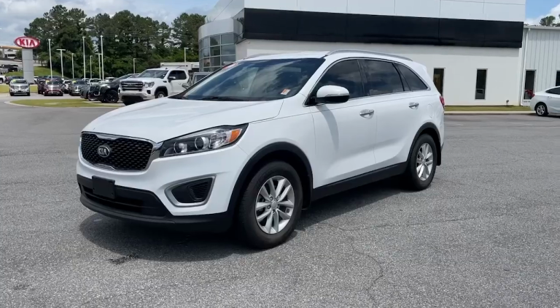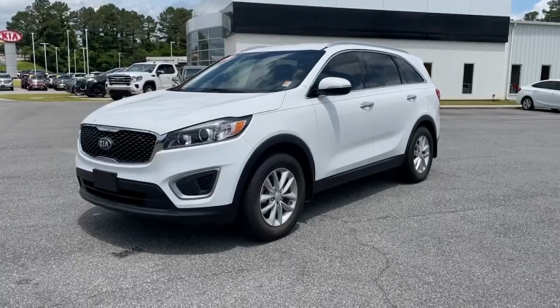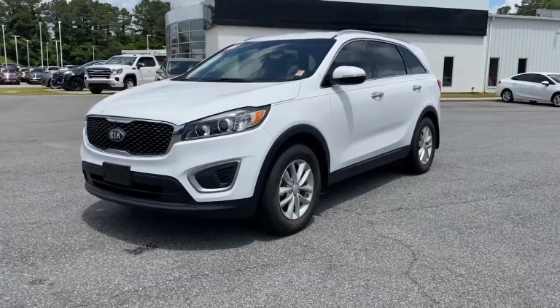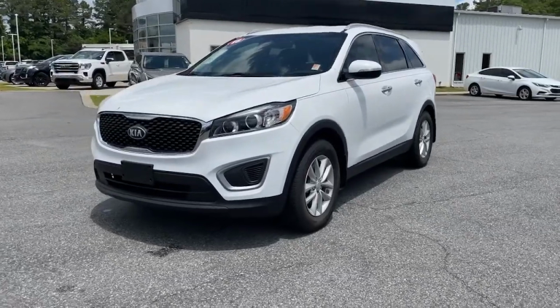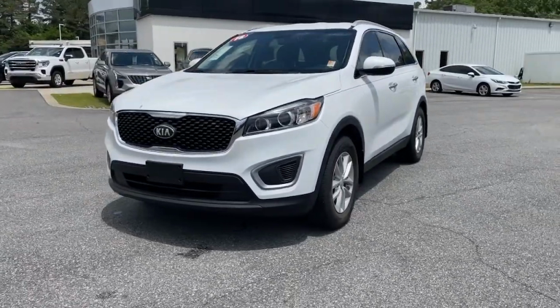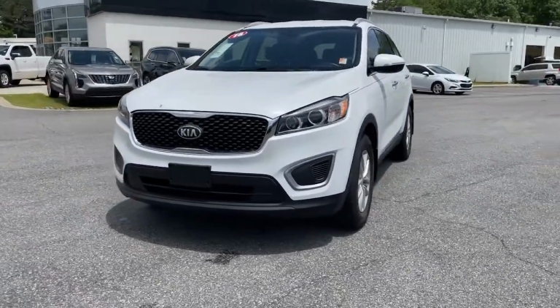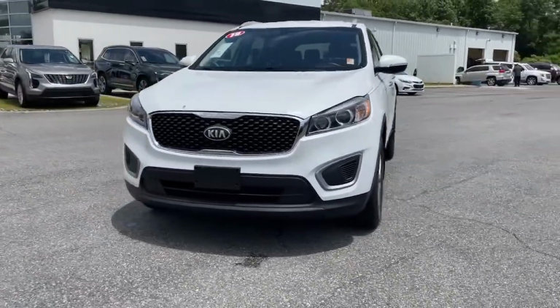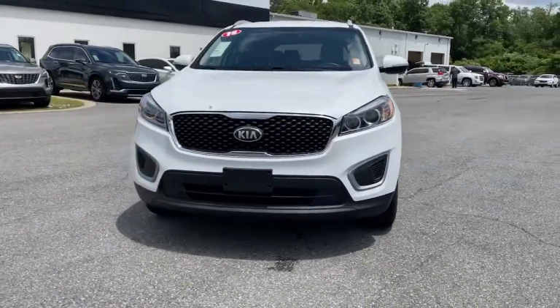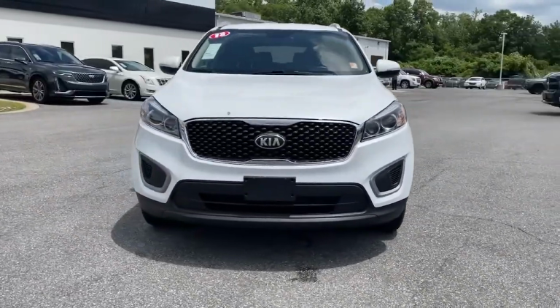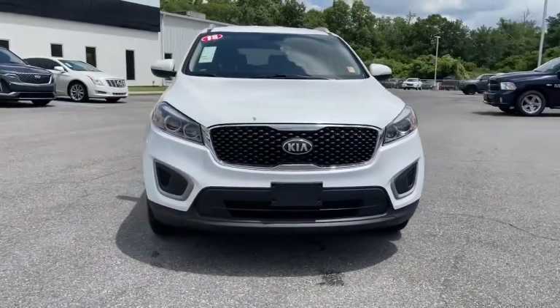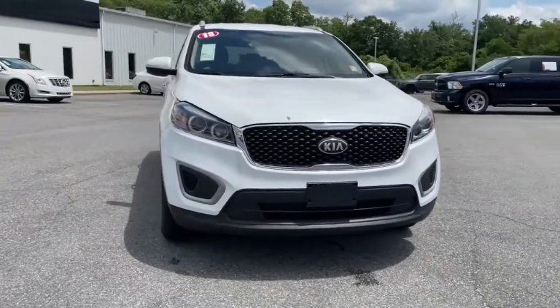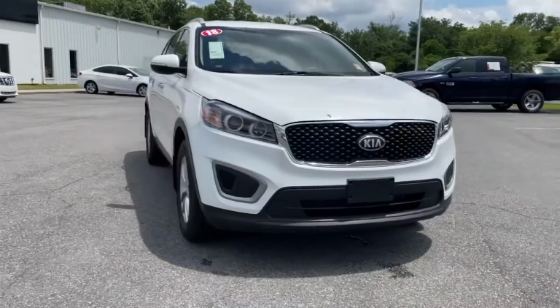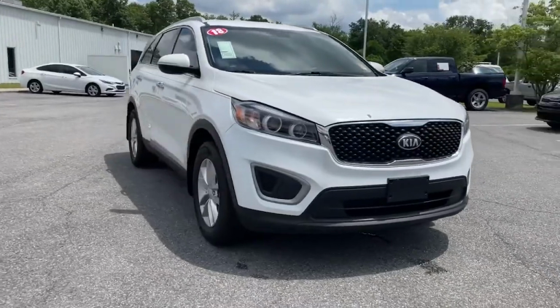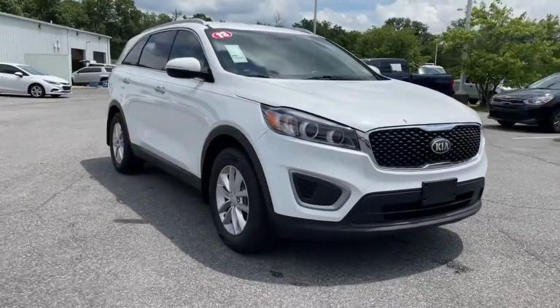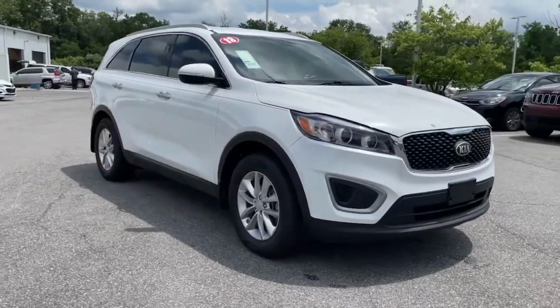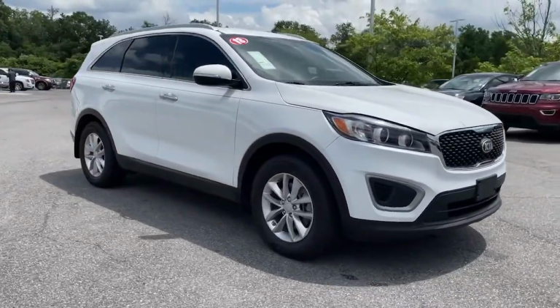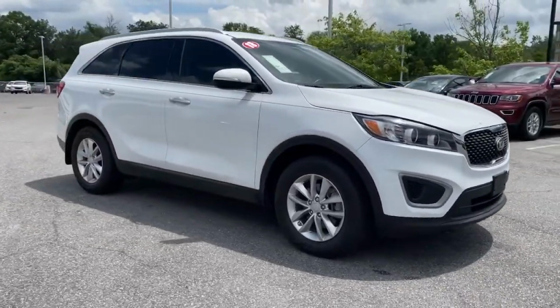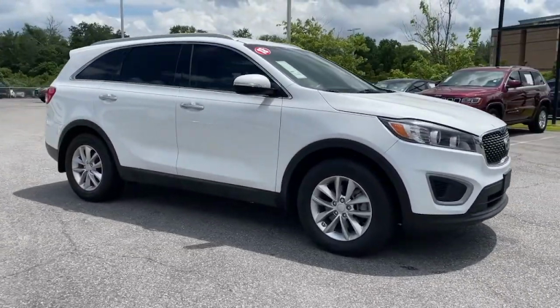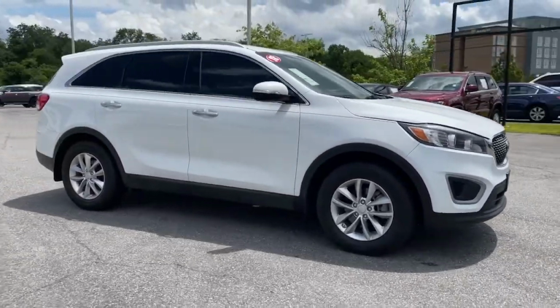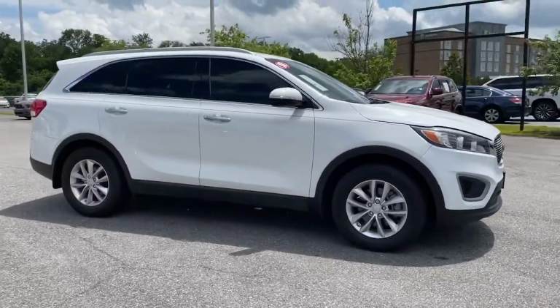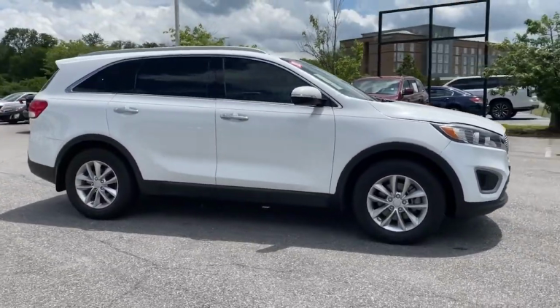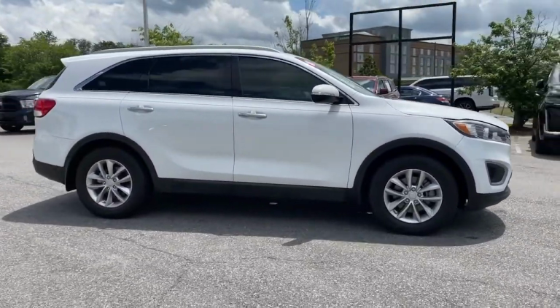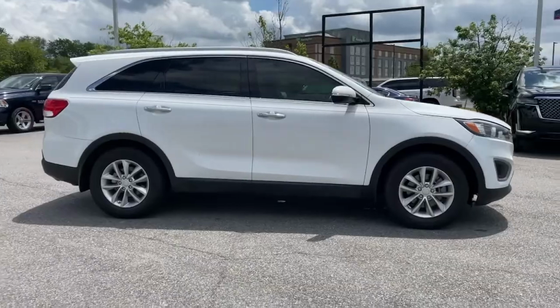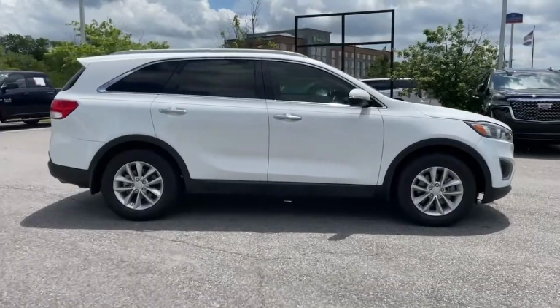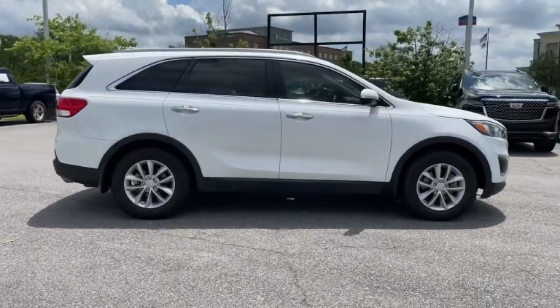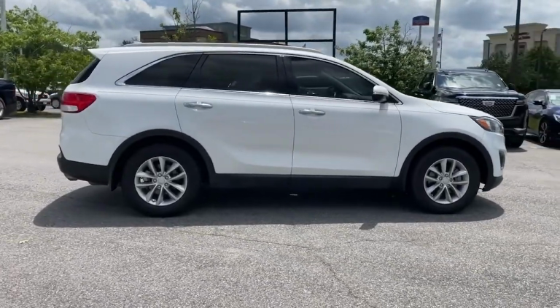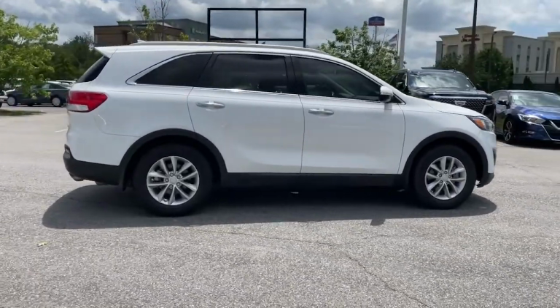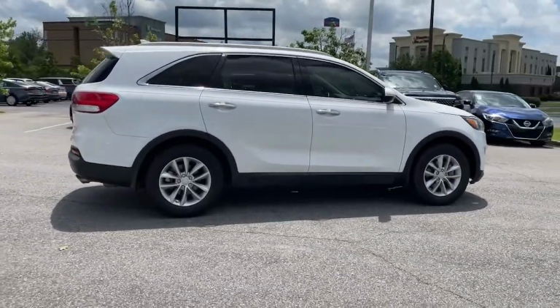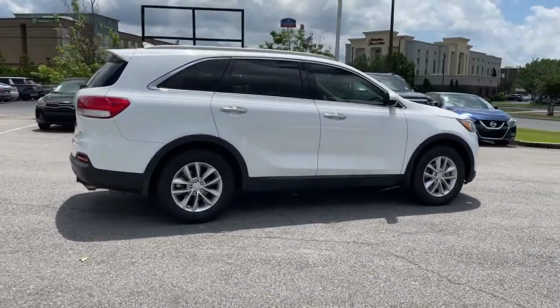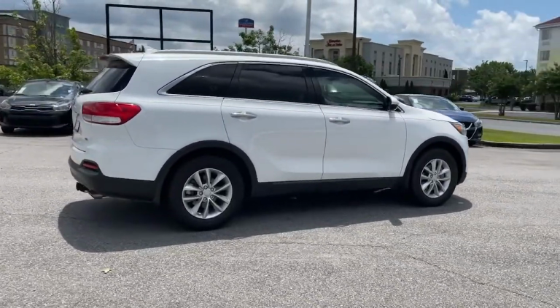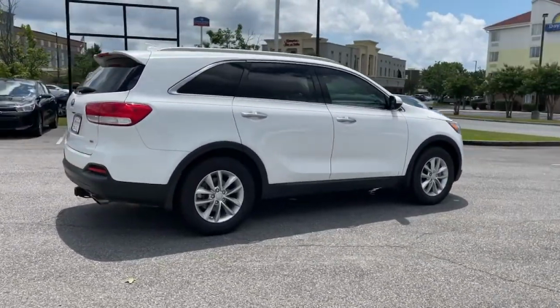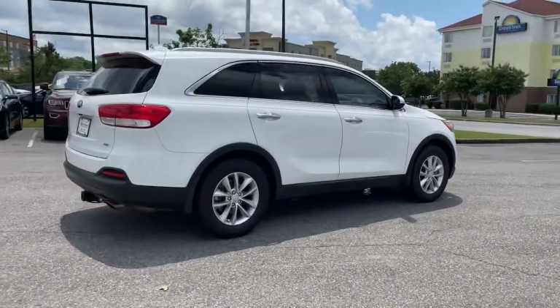Go home happy with the 2018 Kia Sorento. This vehicle is an outstanding buy with fewer than 70,000 miles on the odometer. Take a closer look at this stylish Sorento, a smooth riding road trip cruiser.